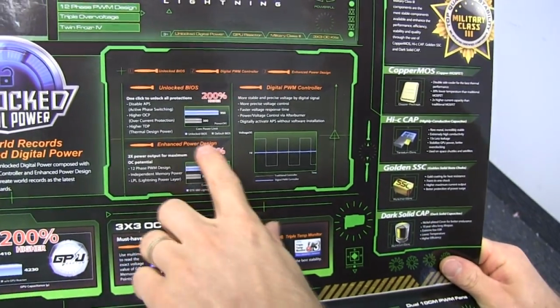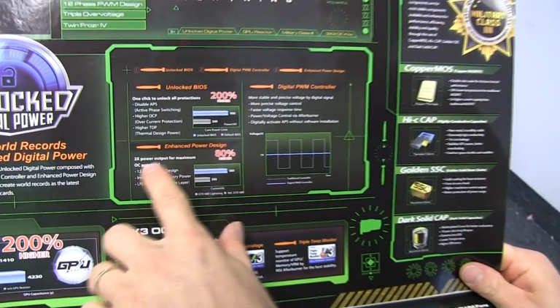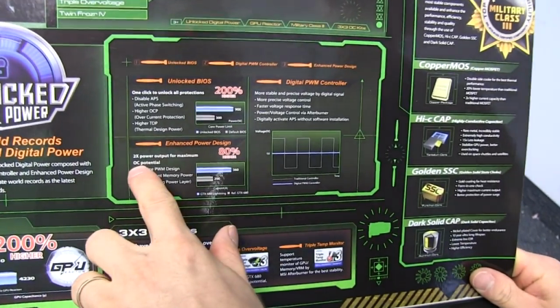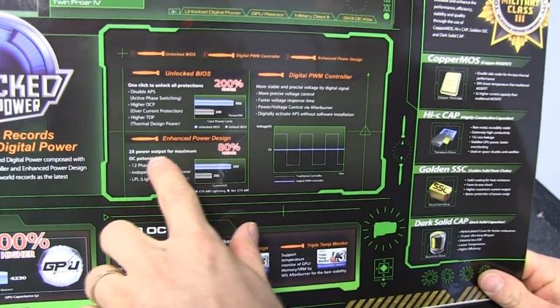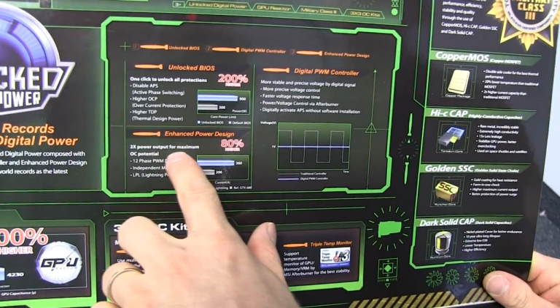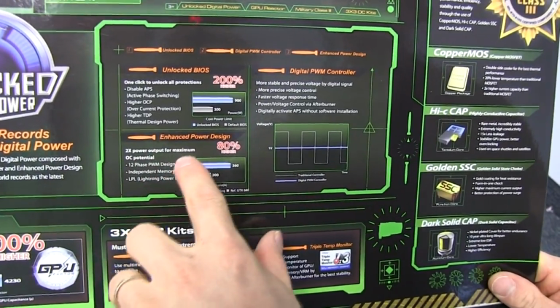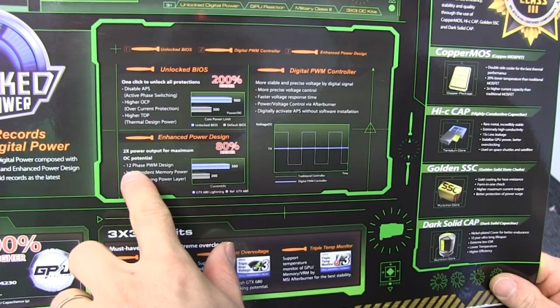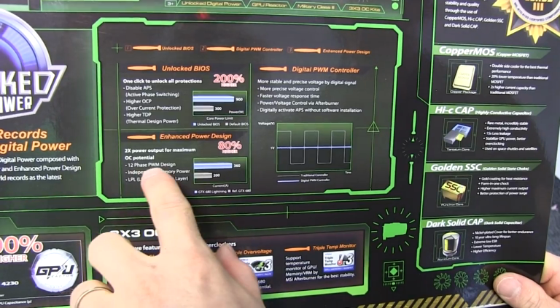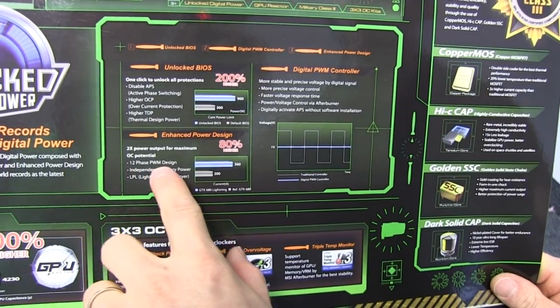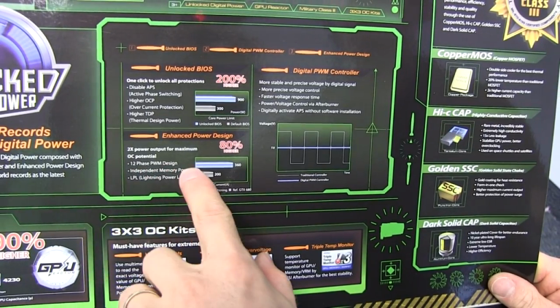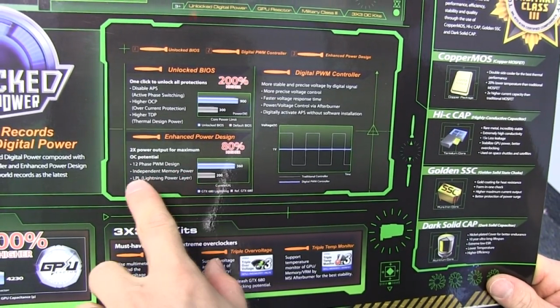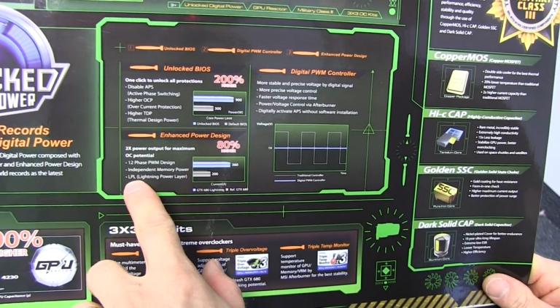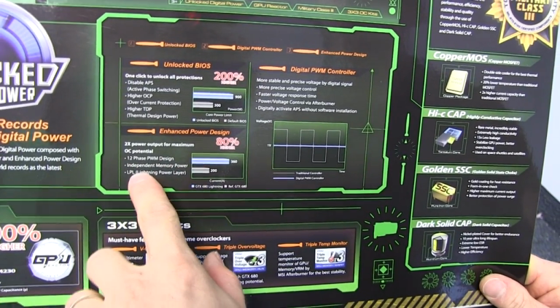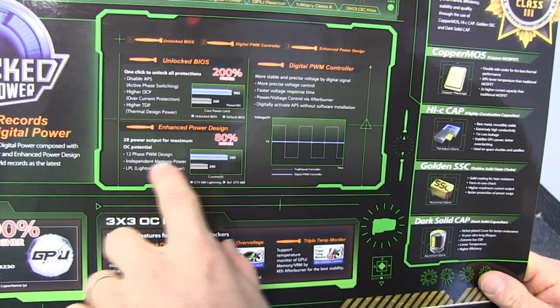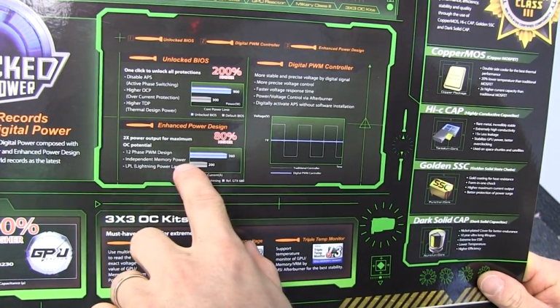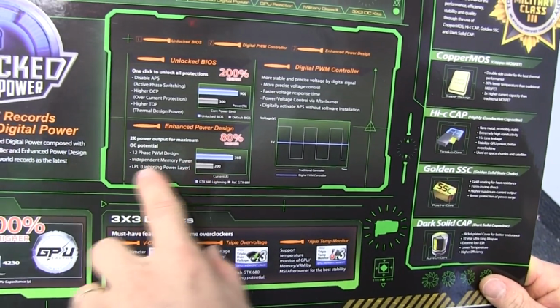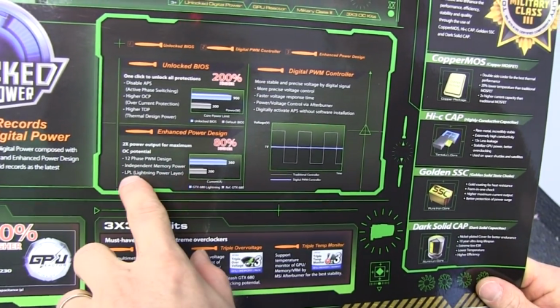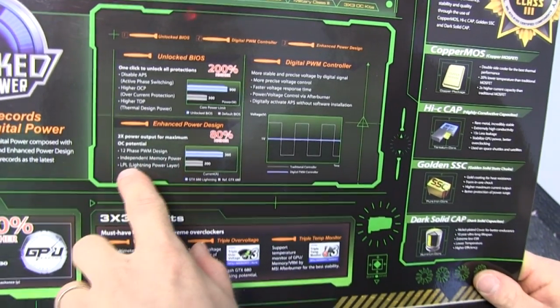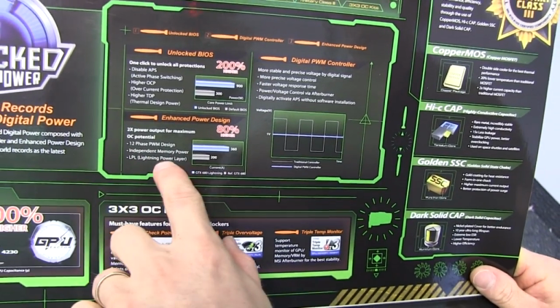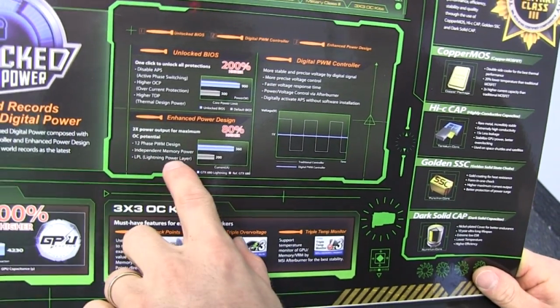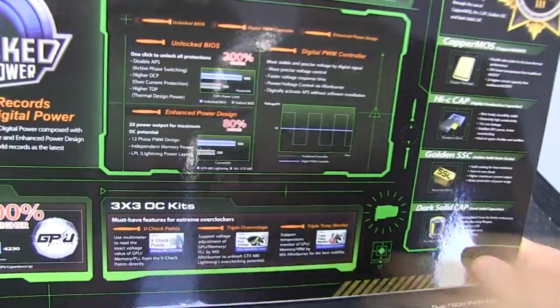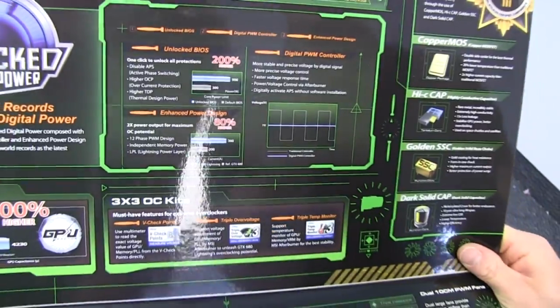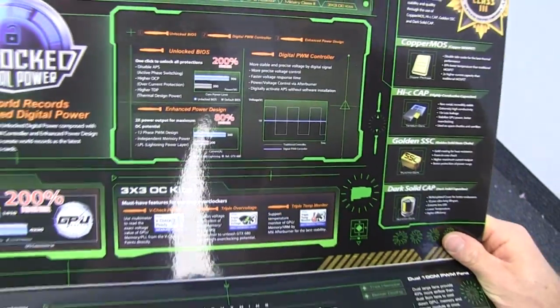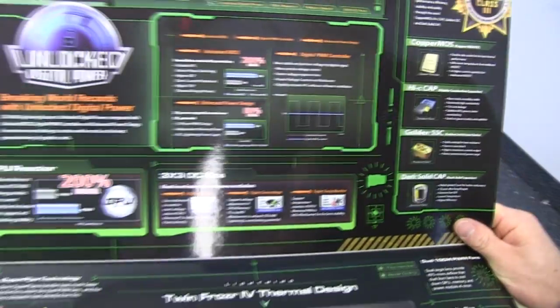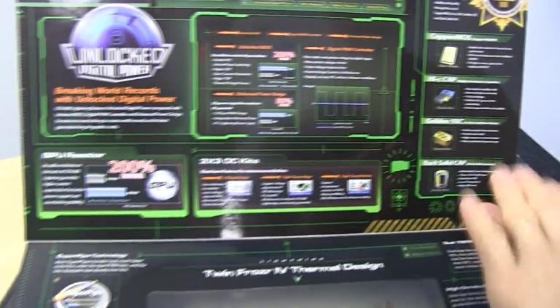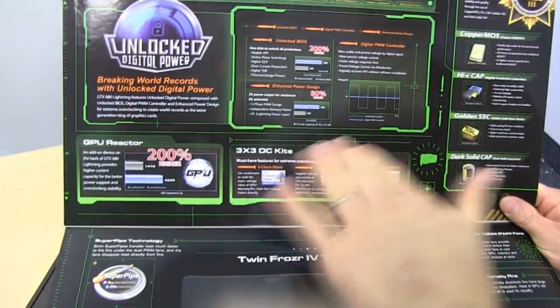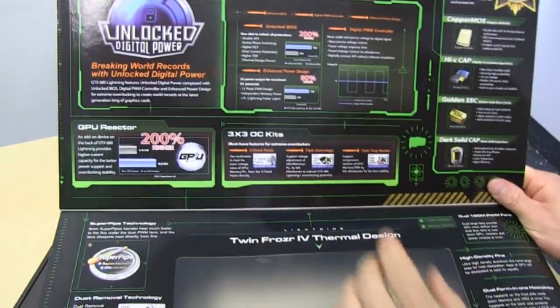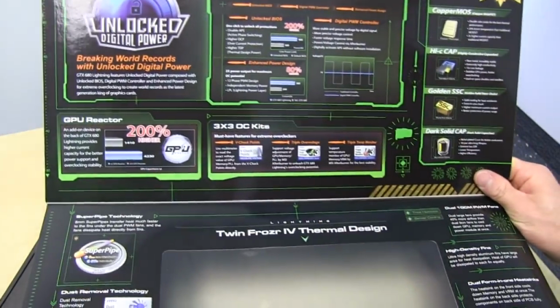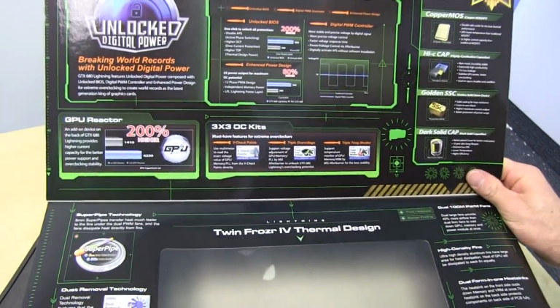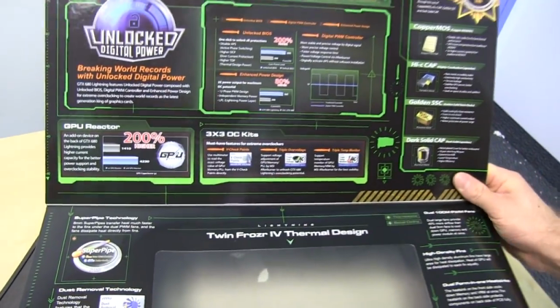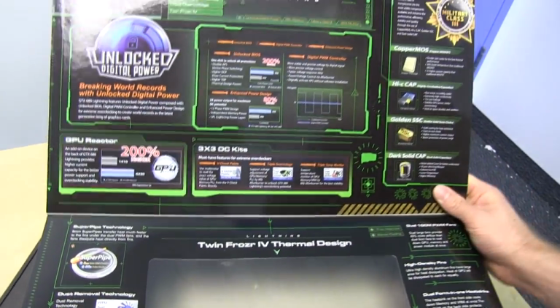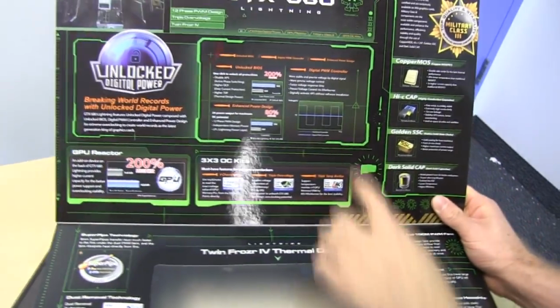Enhanced power design giving you two times the power output, 12-phase PWM design, independent memory power, and lightning power layer — which is probably an additional layer to the PCB for cleaner signaling.